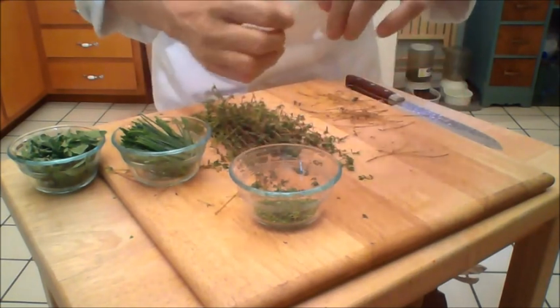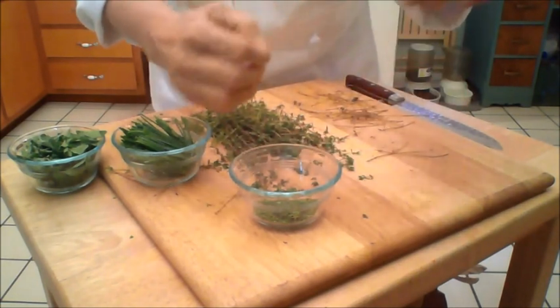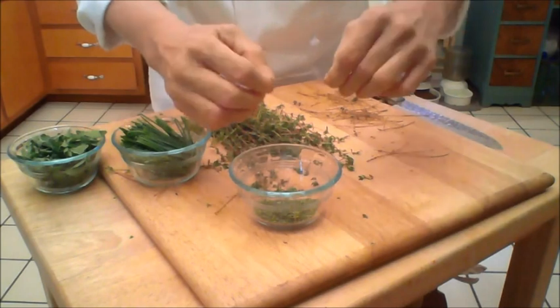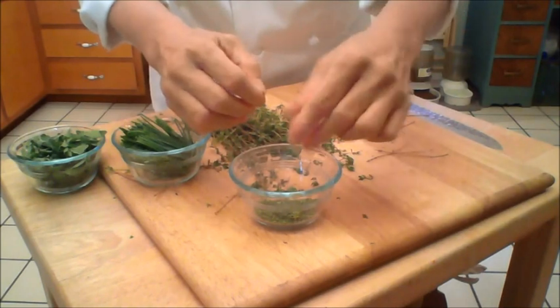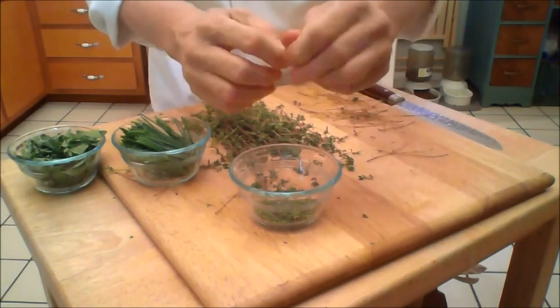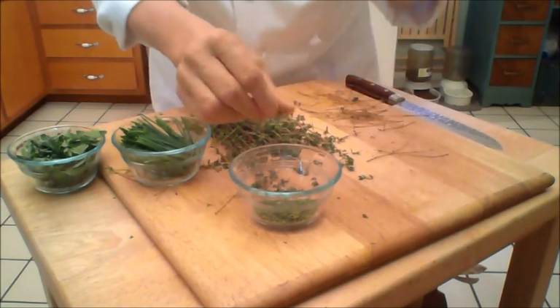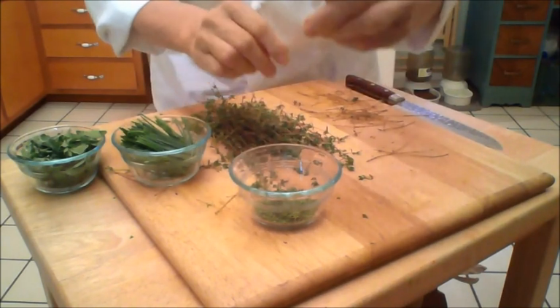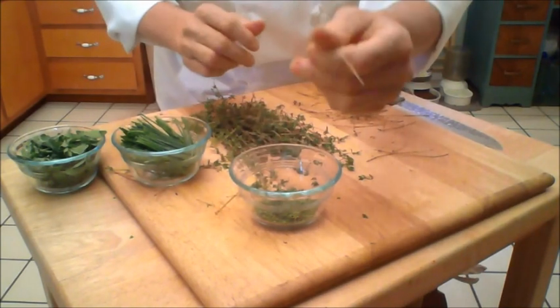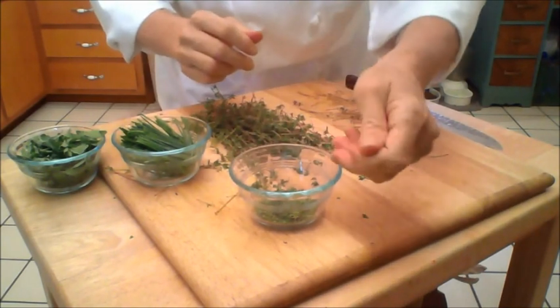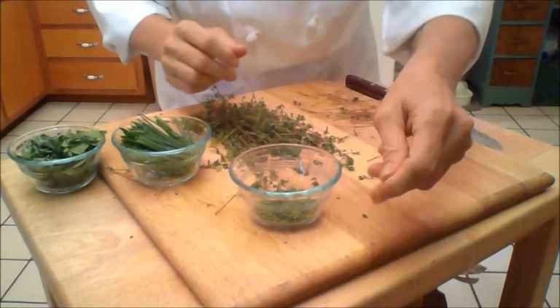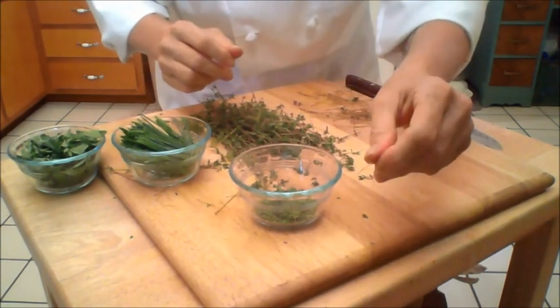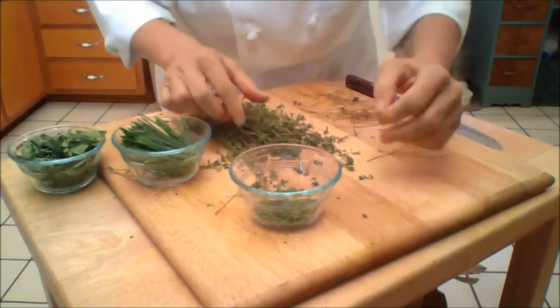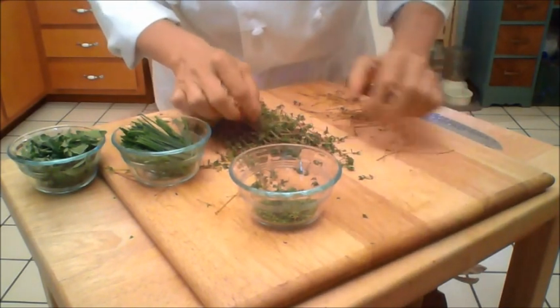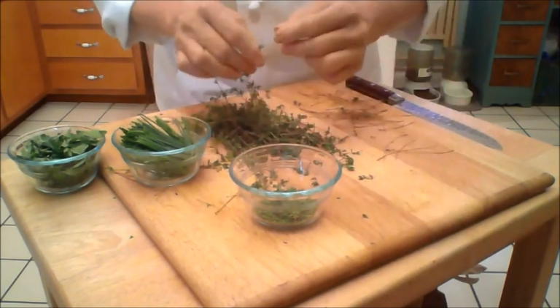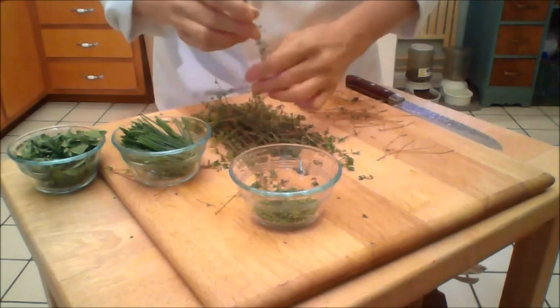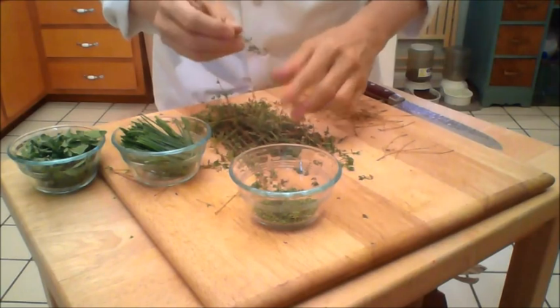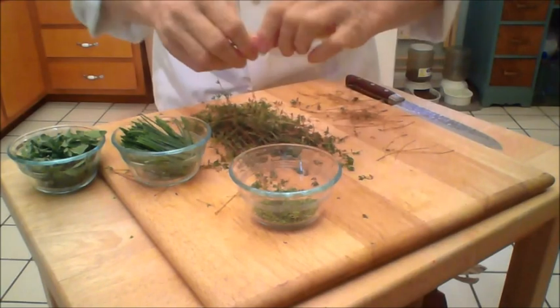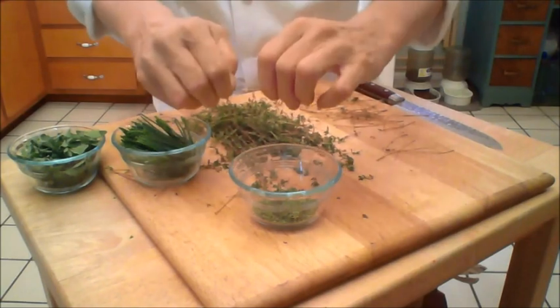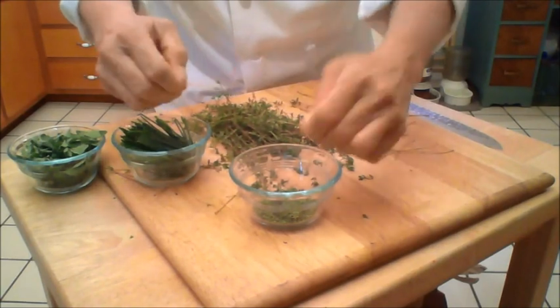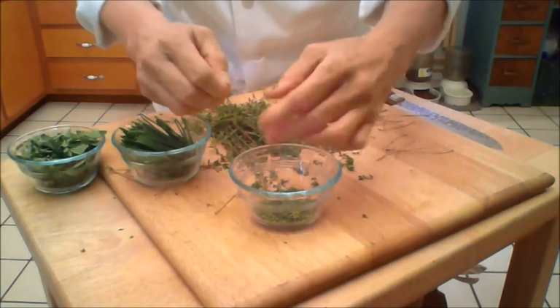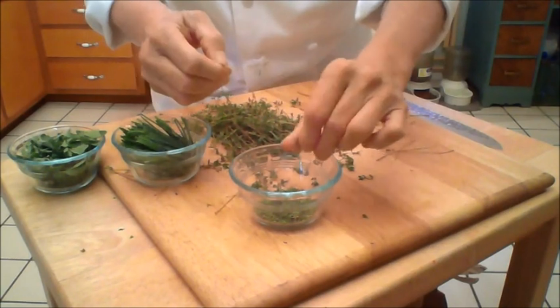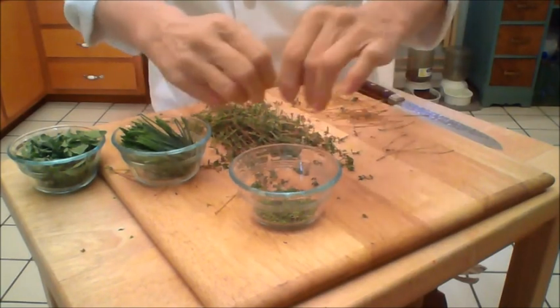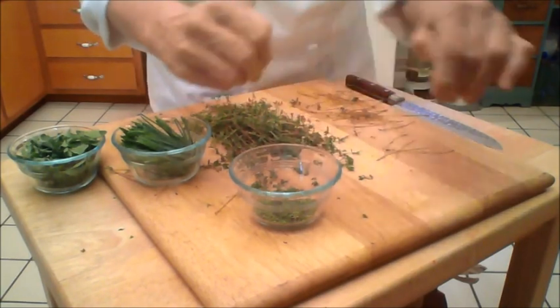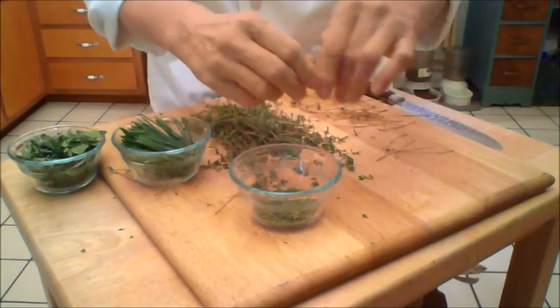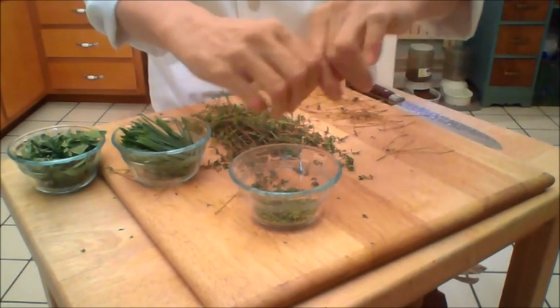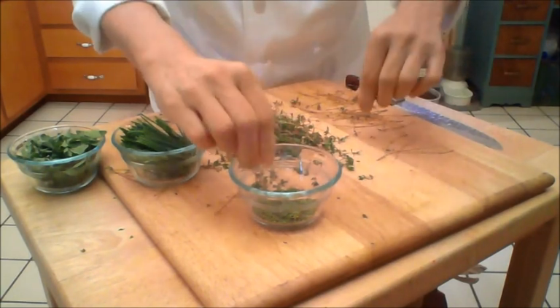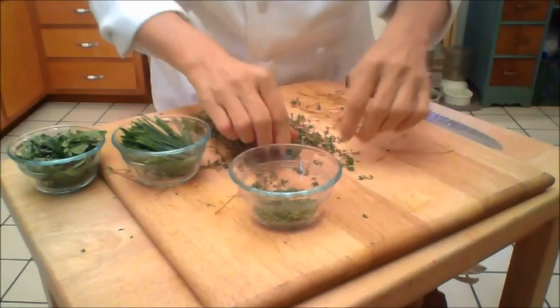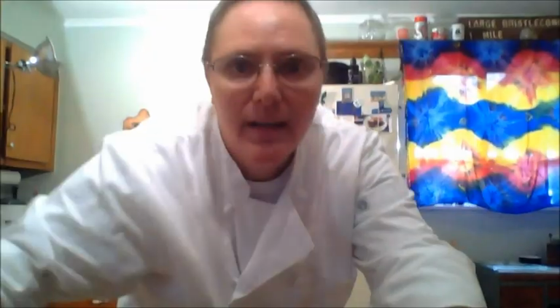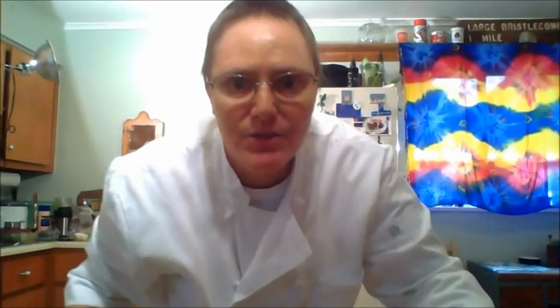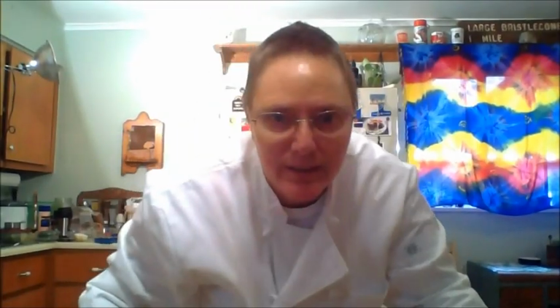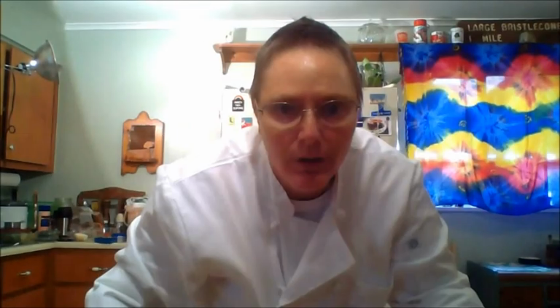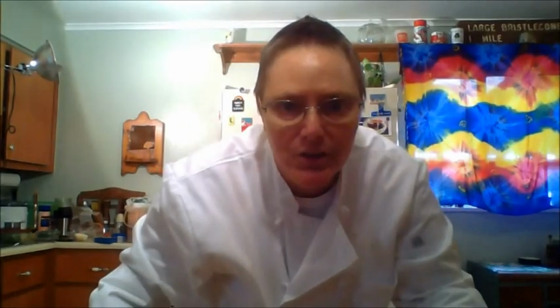The problem with stems and herbs is they can taste a little bitter. And if you put that in your dressings or your sauces, the food doesn't come out quite right. Just a little tip from the kitchen.